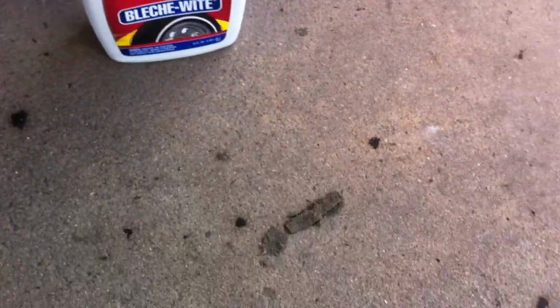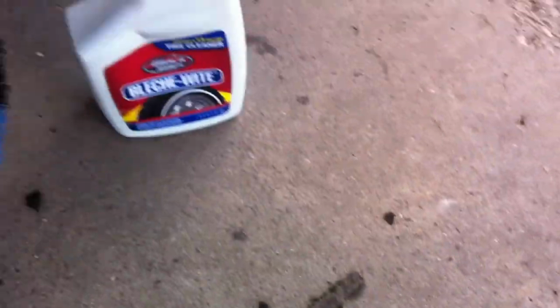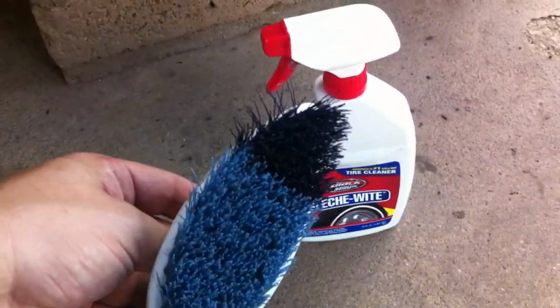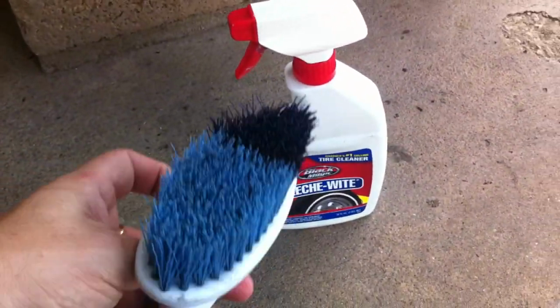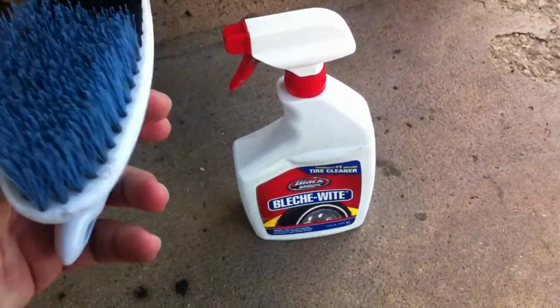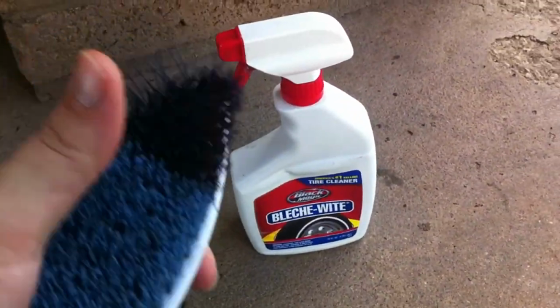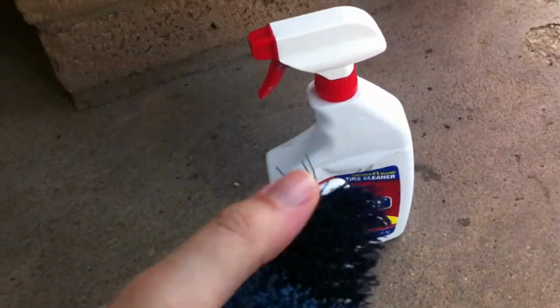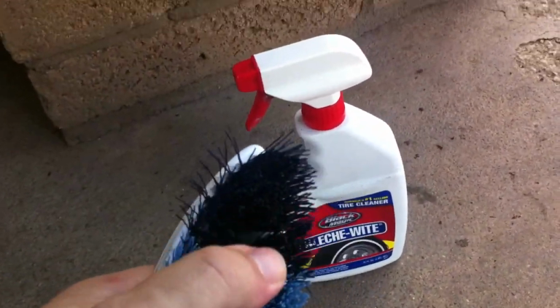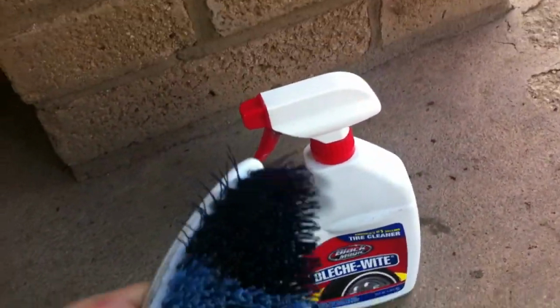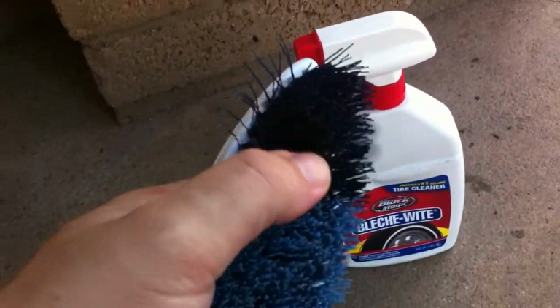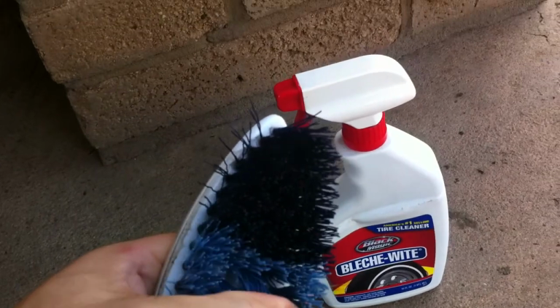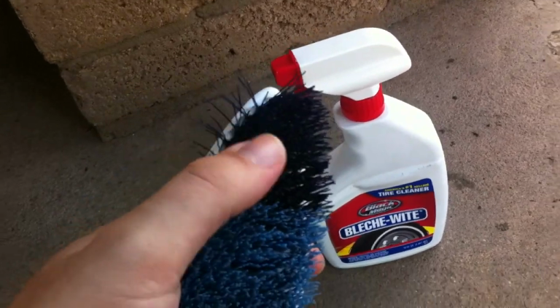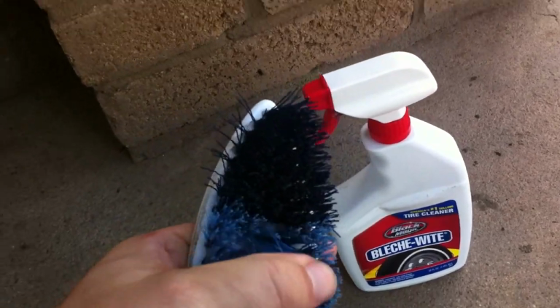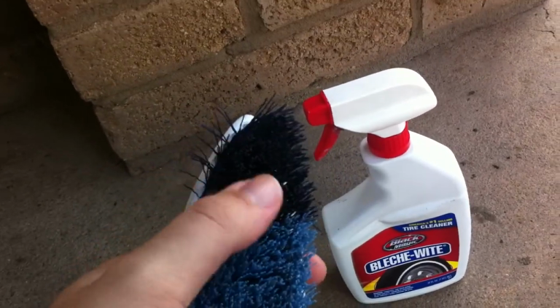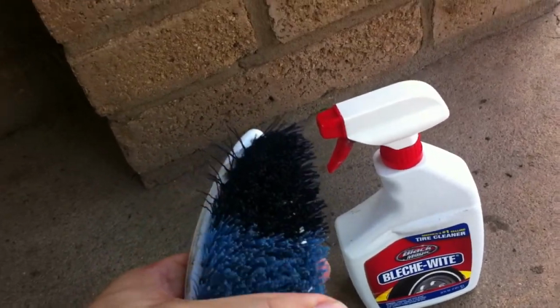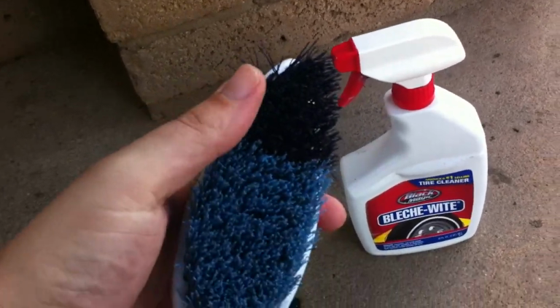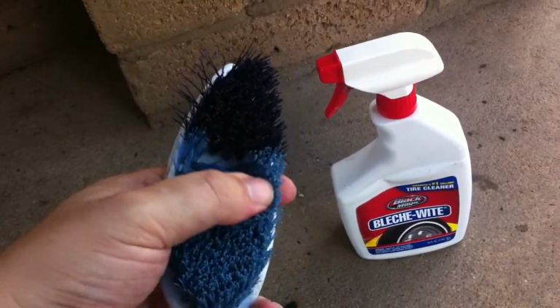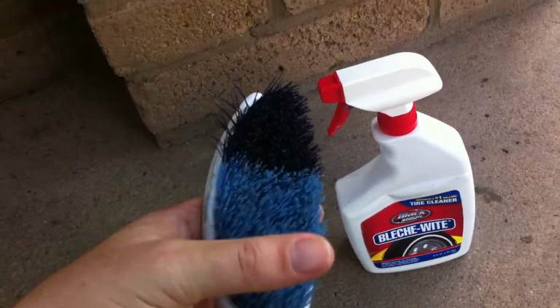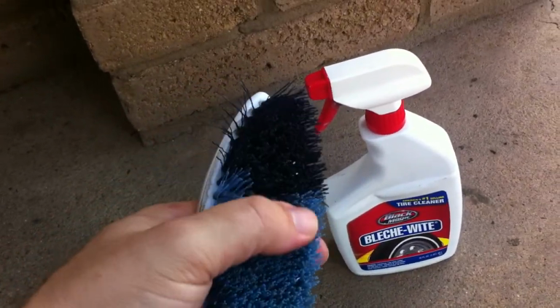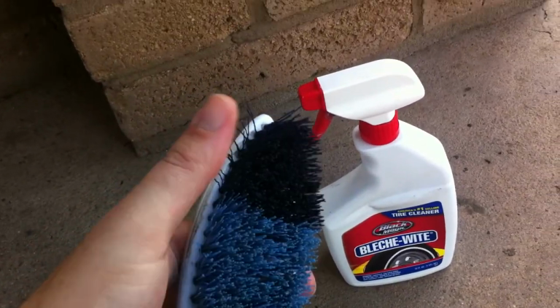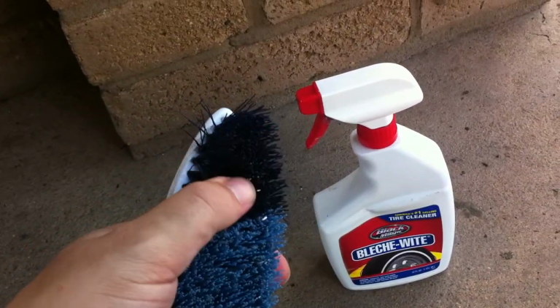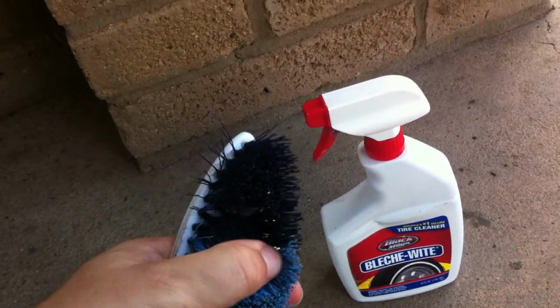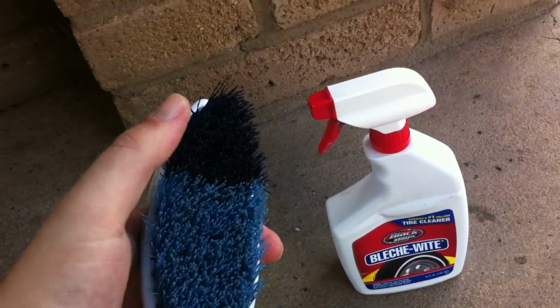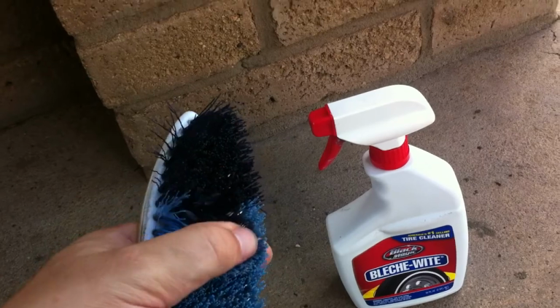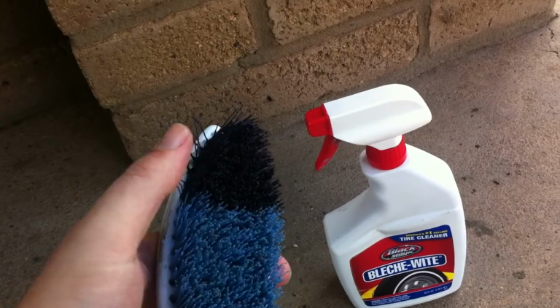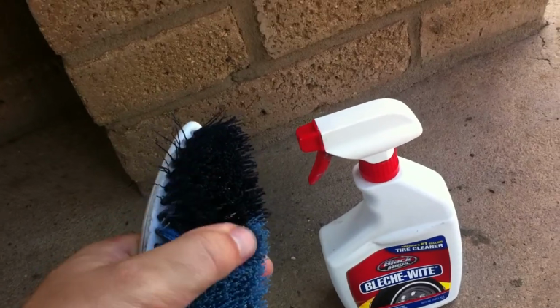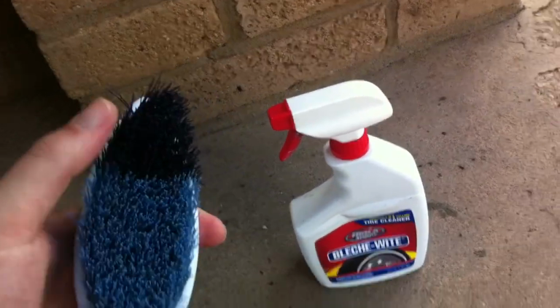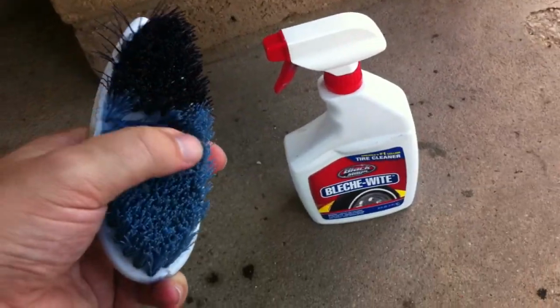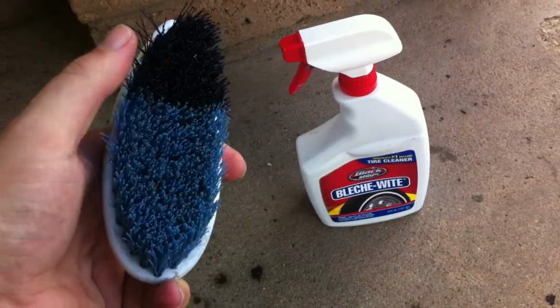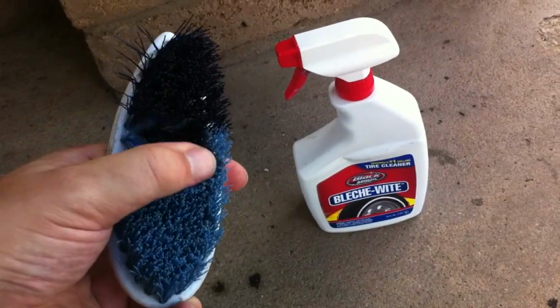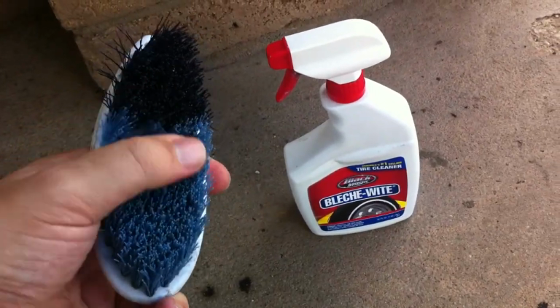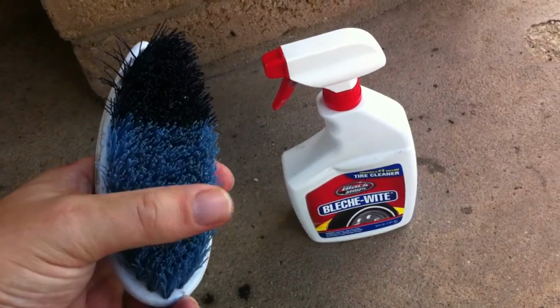And then you also need yourself a brush. It can't be too hard, because then you're going to scrape the paint off of your mustard and mayonnaise. So you got to have something that's right in between rough and soft — too soft, you're going to be there all day long.